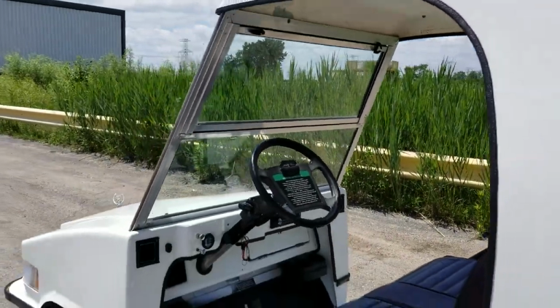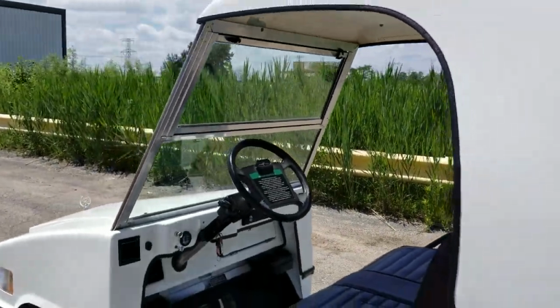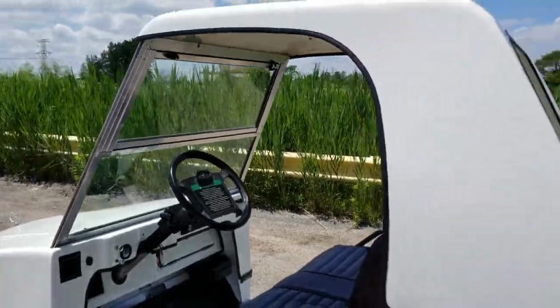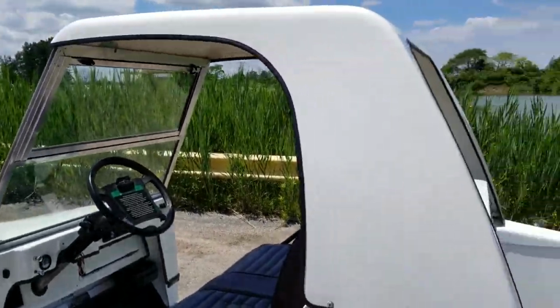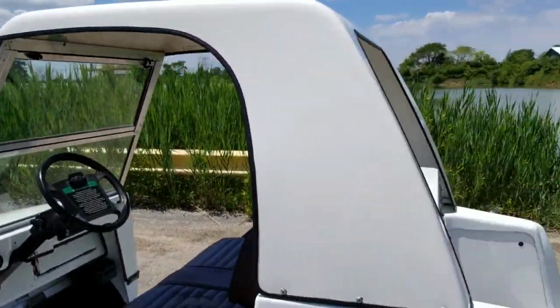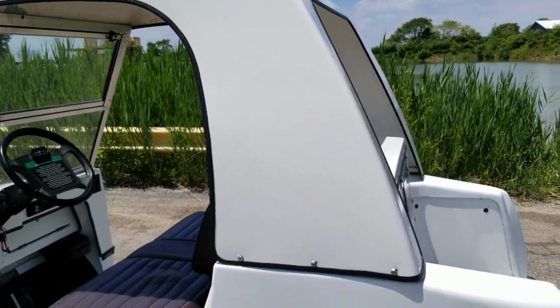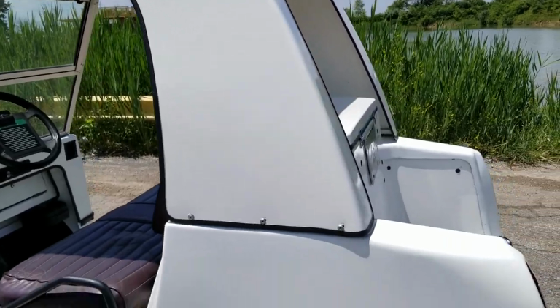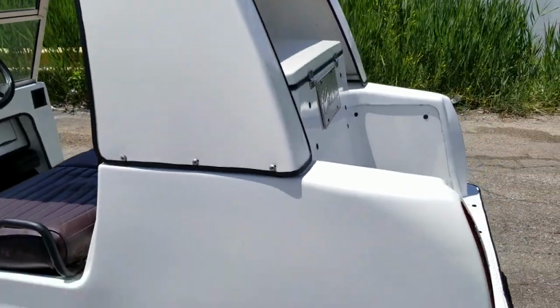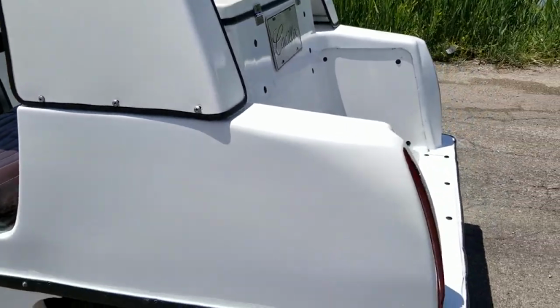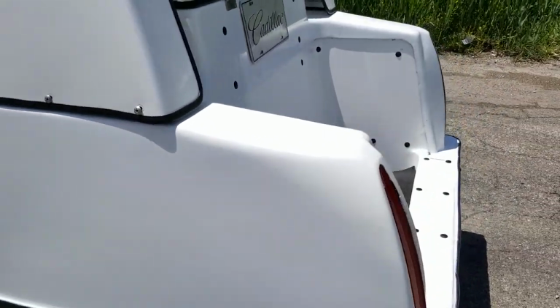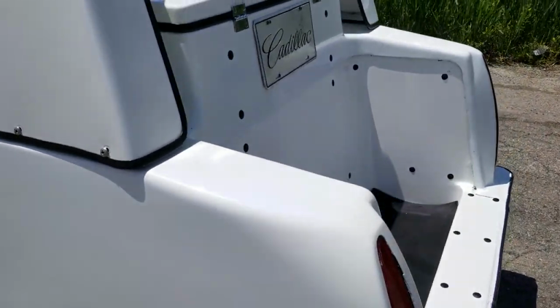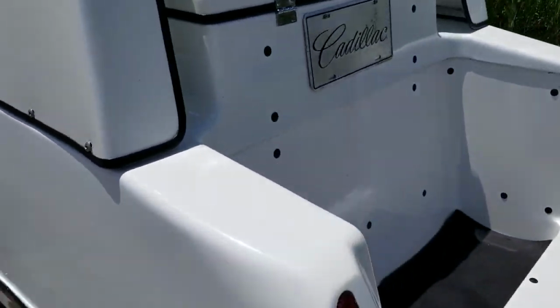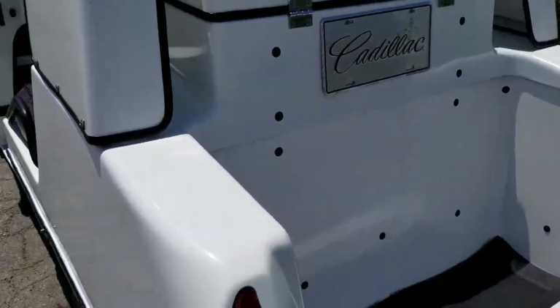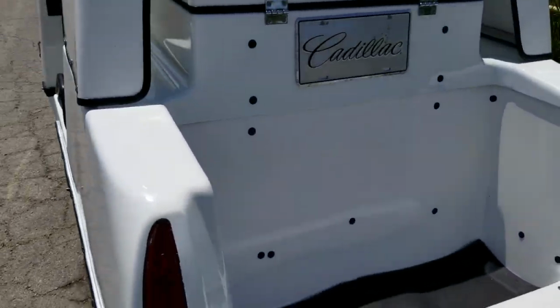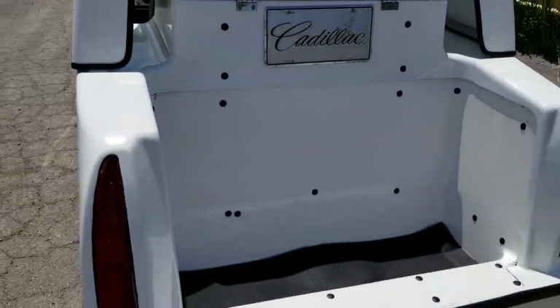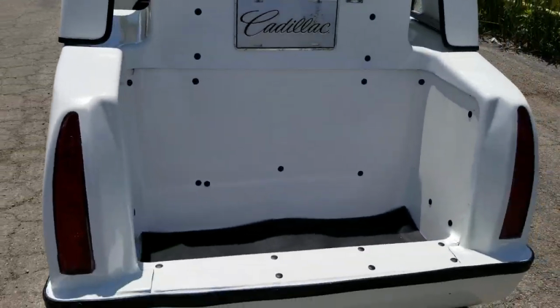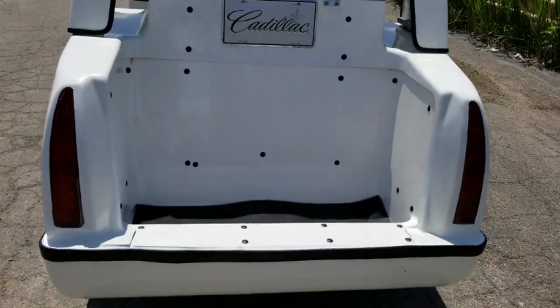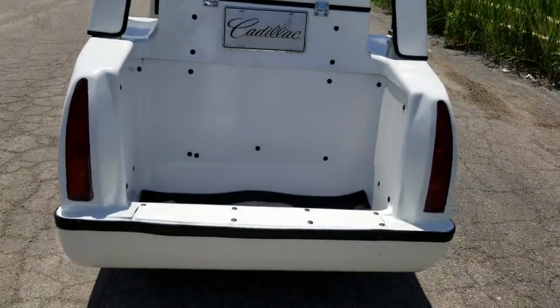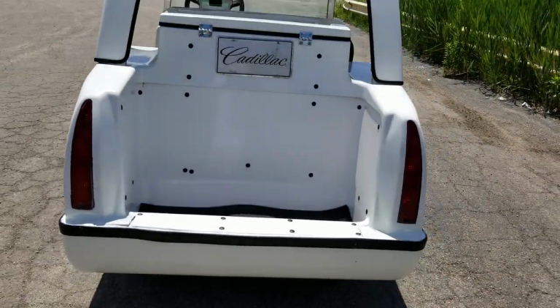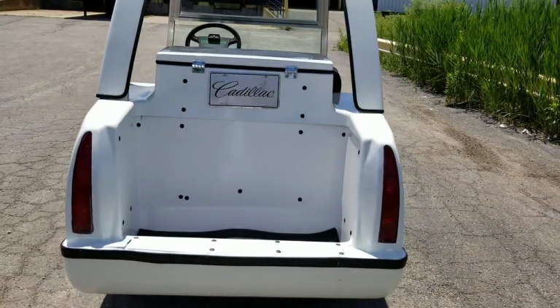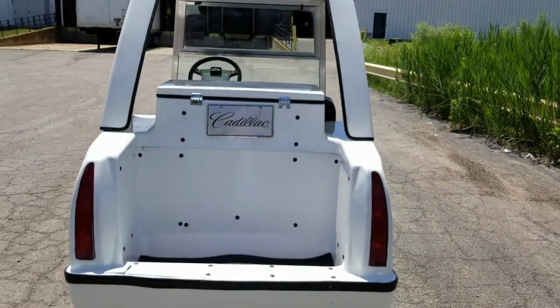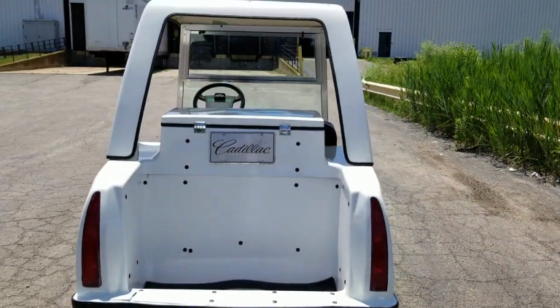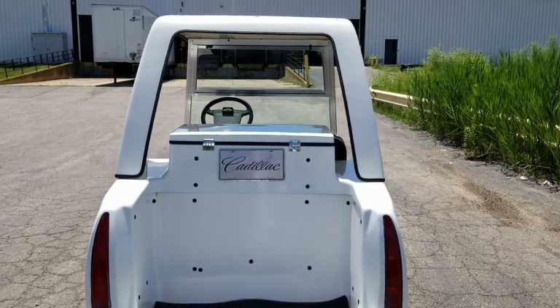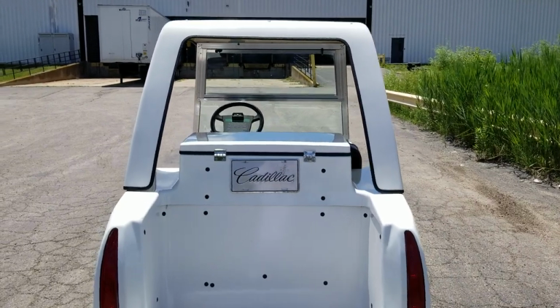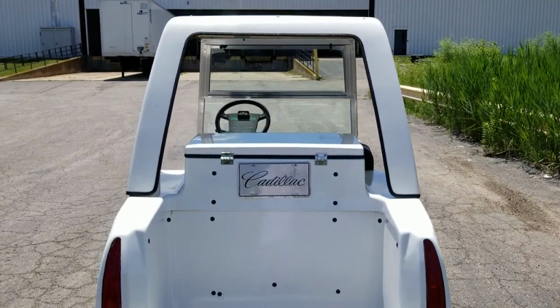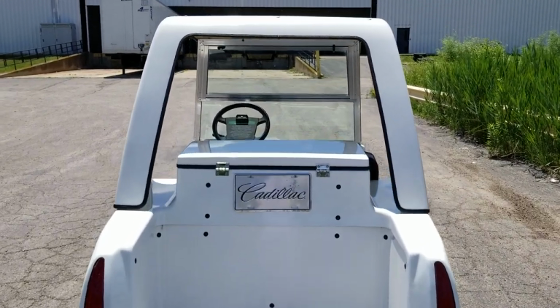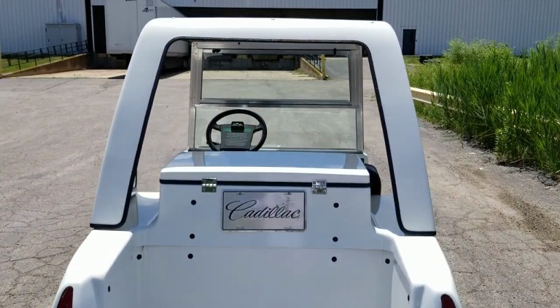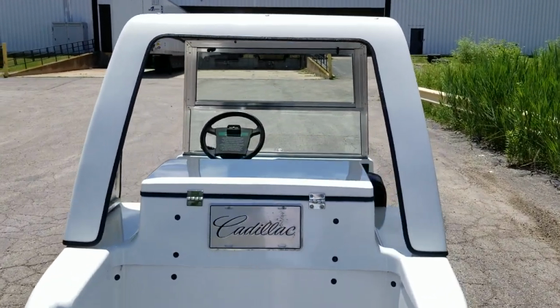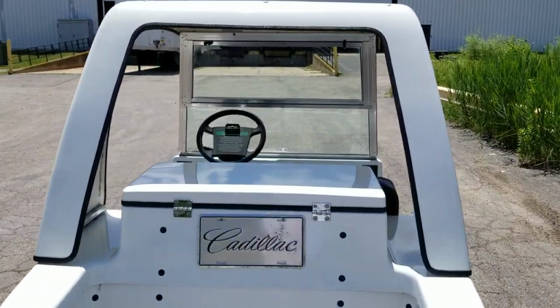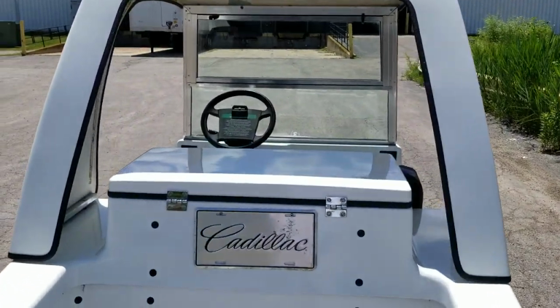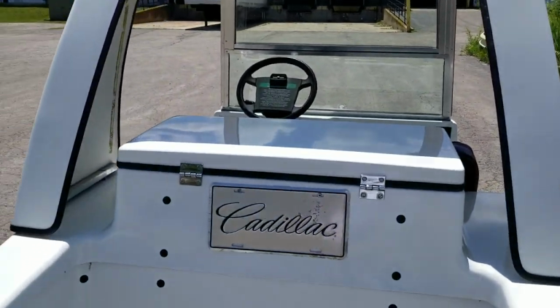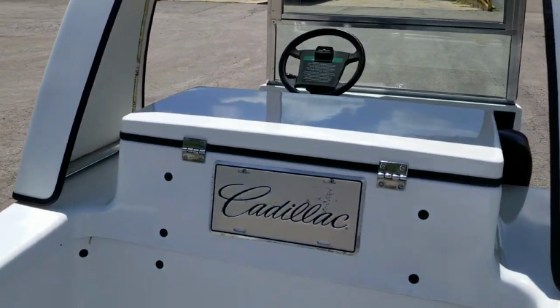Call us right now at SaferWholesale.com, 866-606-3991. We can ship nationwide right to your front door.